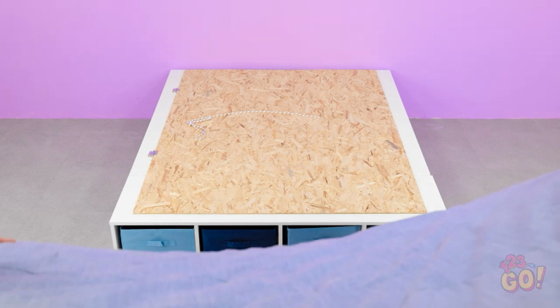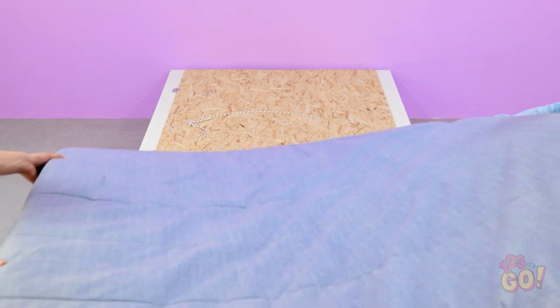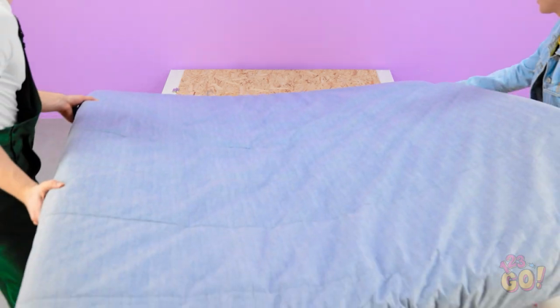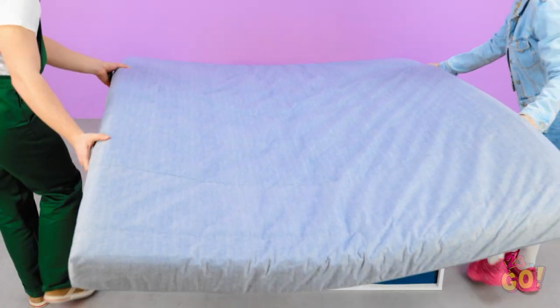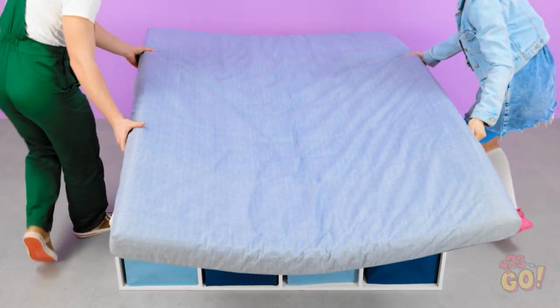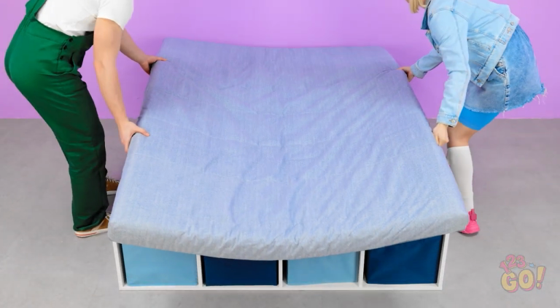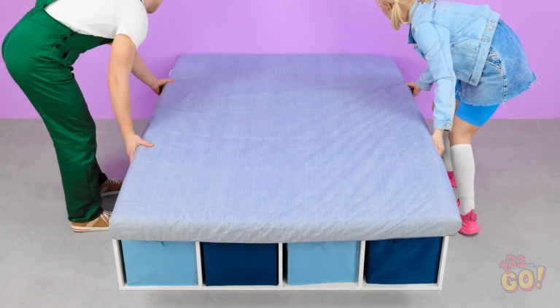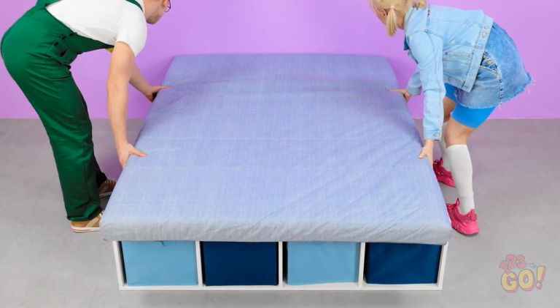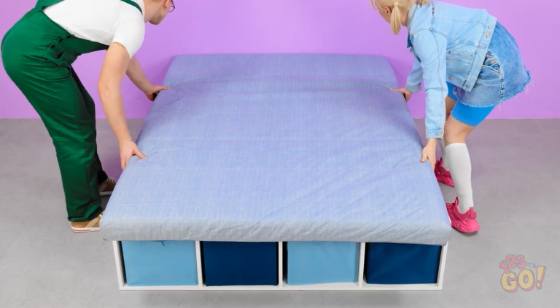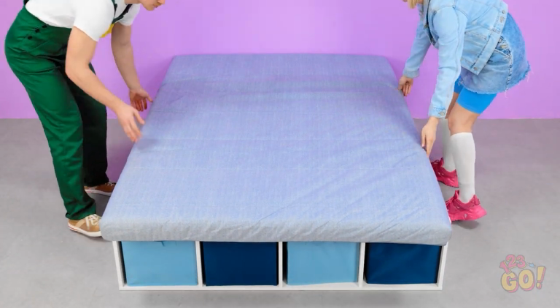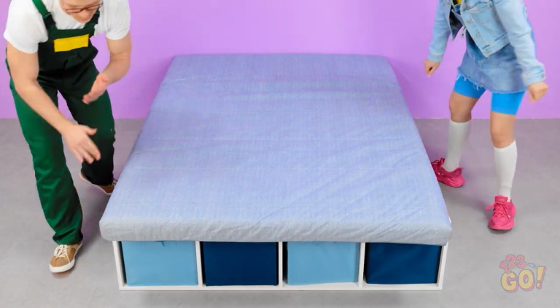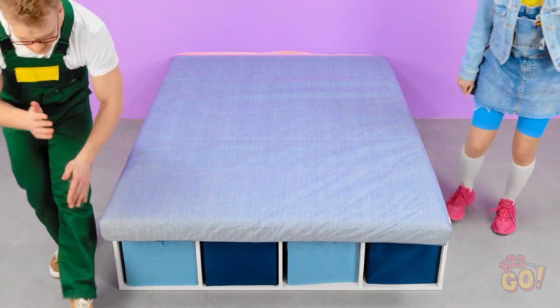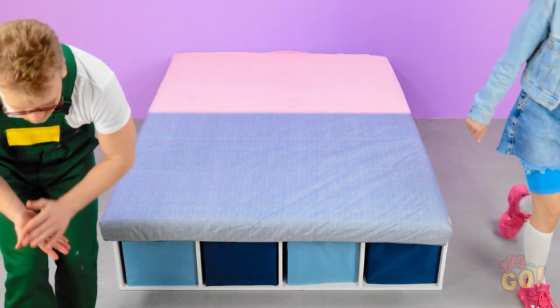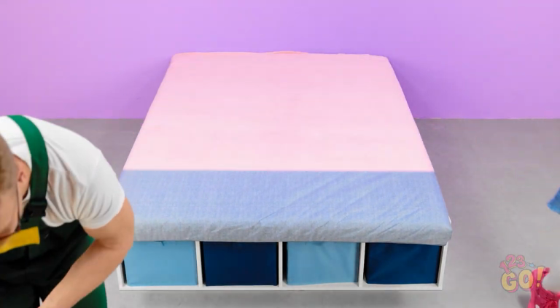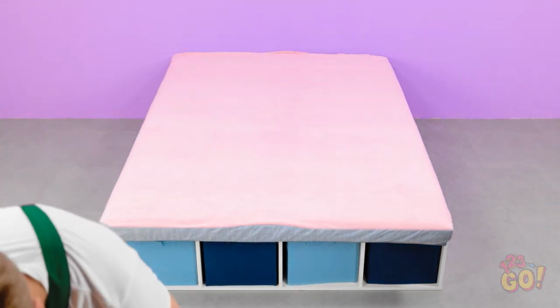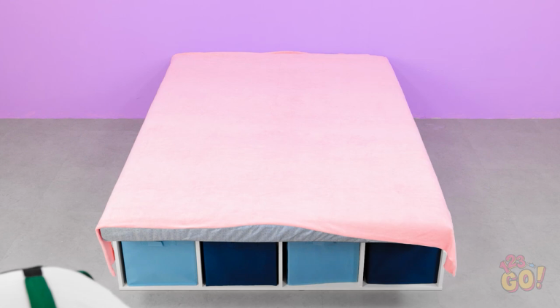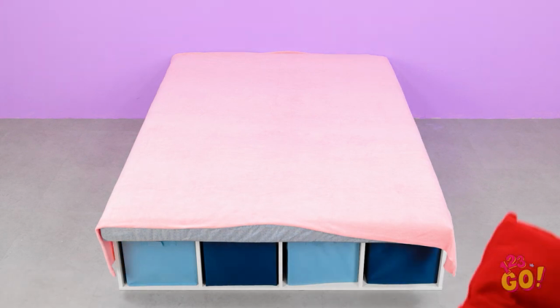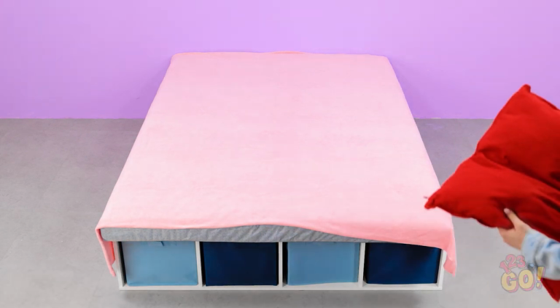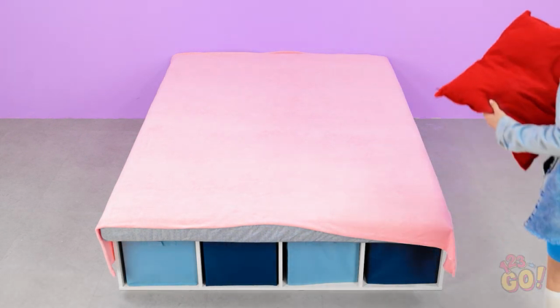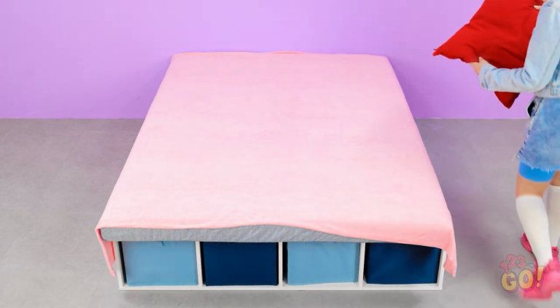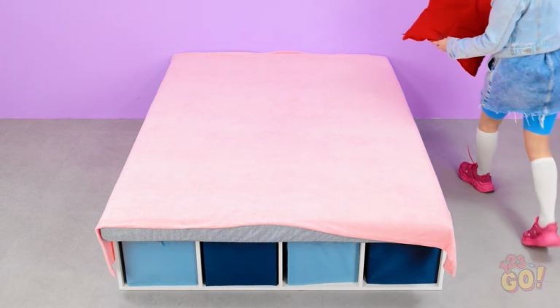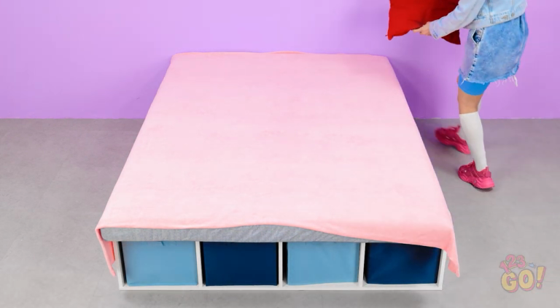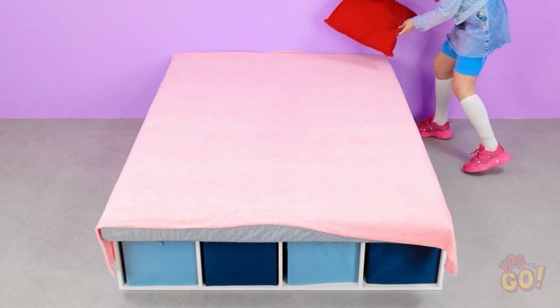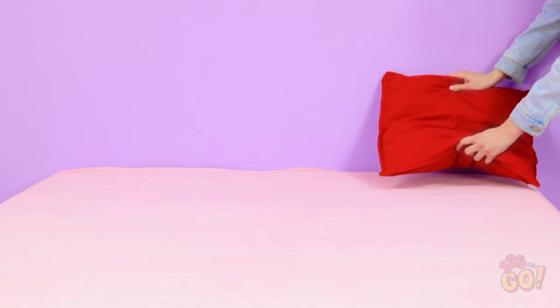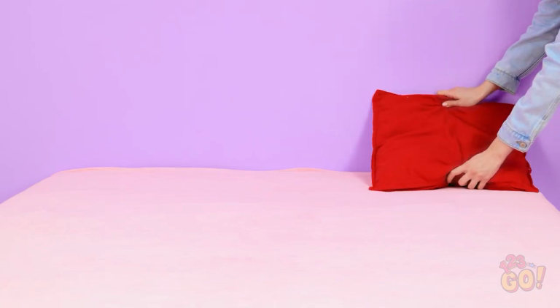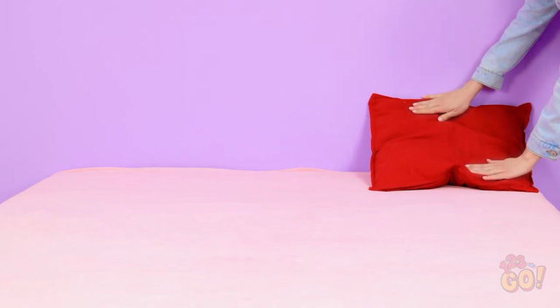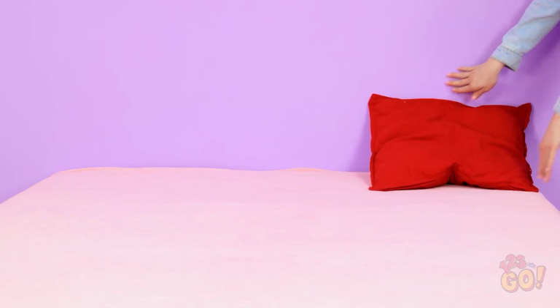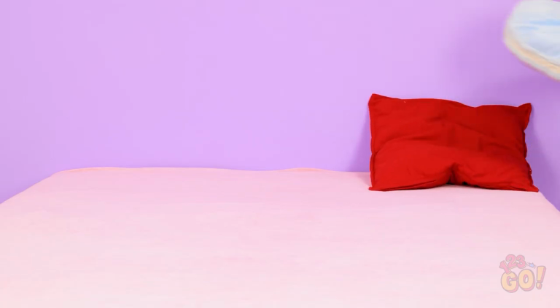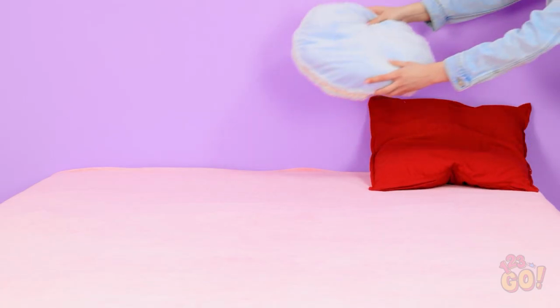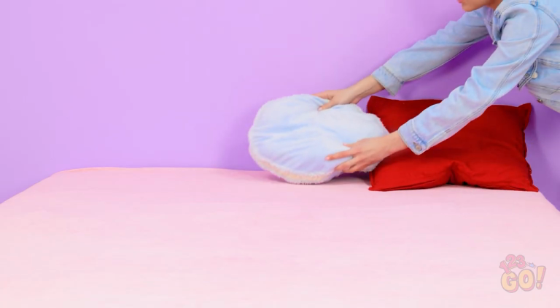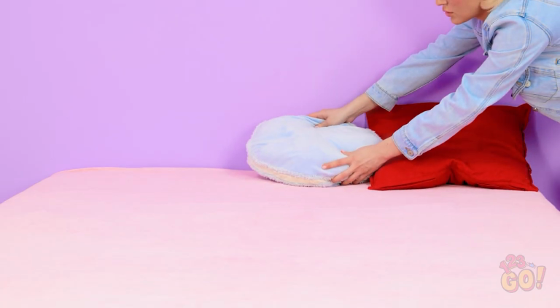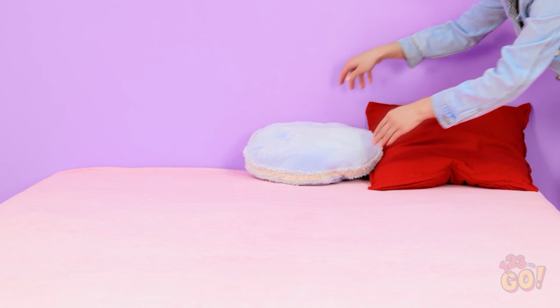Time for the mattress — otherwise, you won't have a good sleep. Then the bed sheets. I'll put on the pillows, dad. Can't forget my teddy.